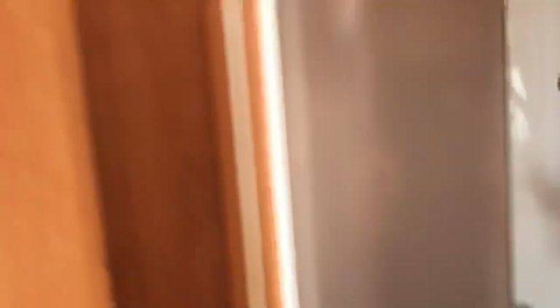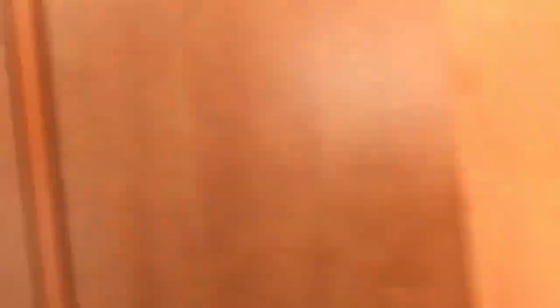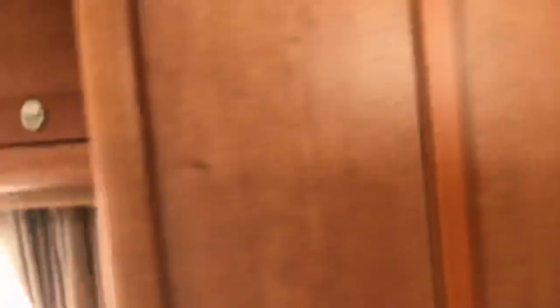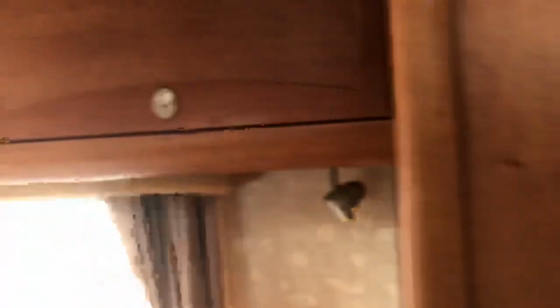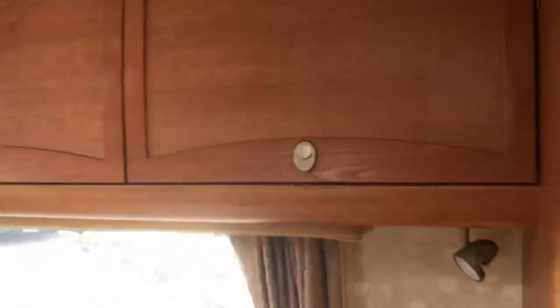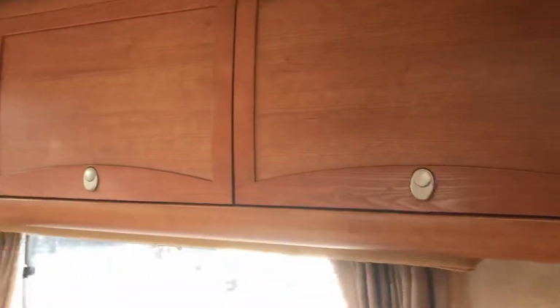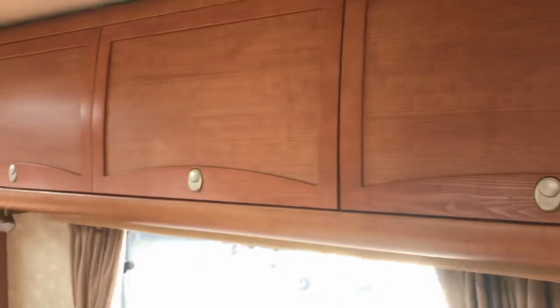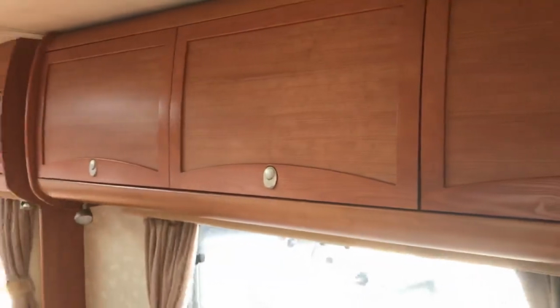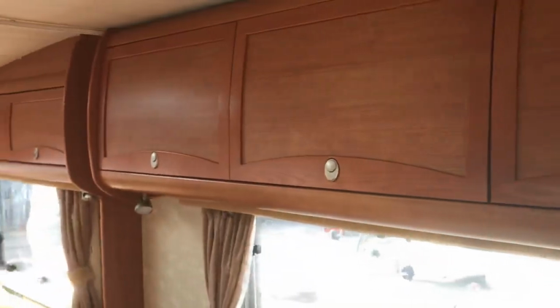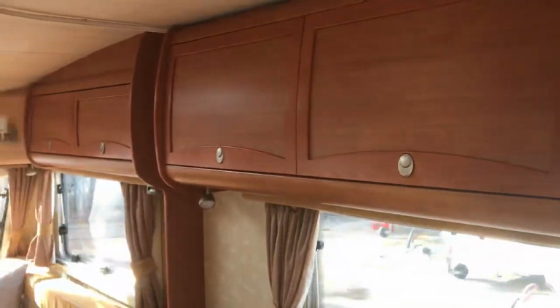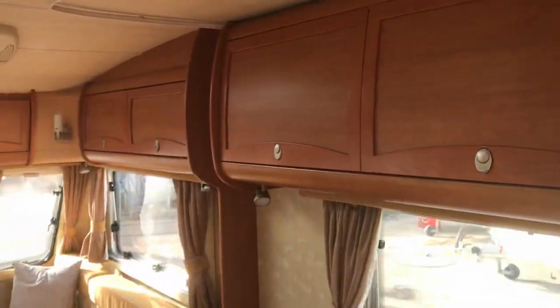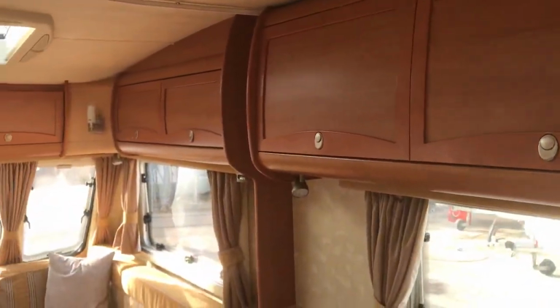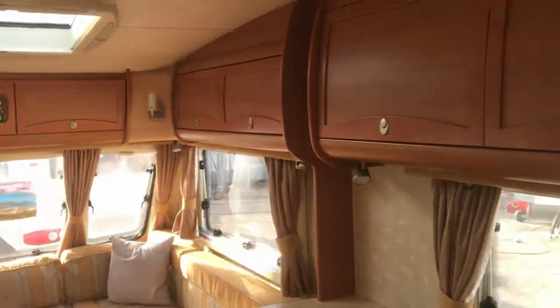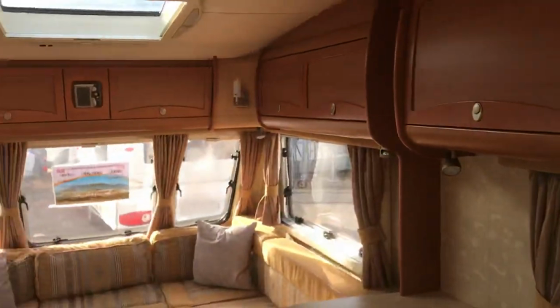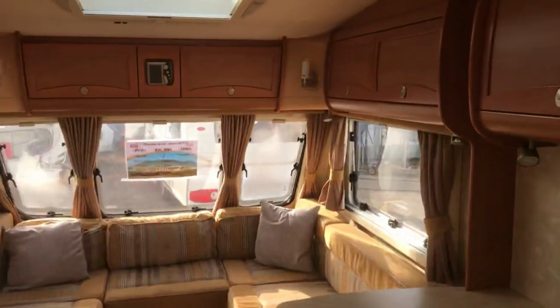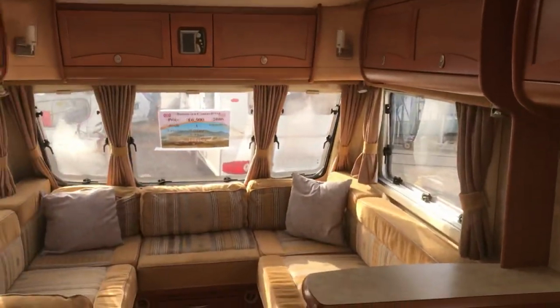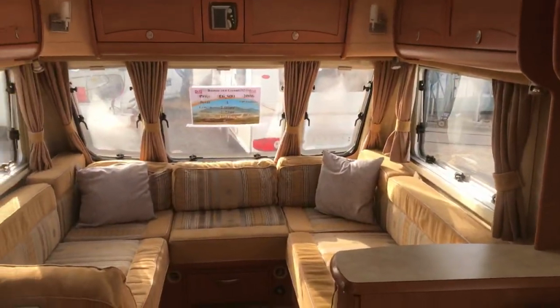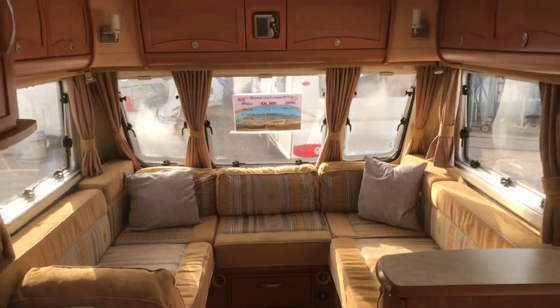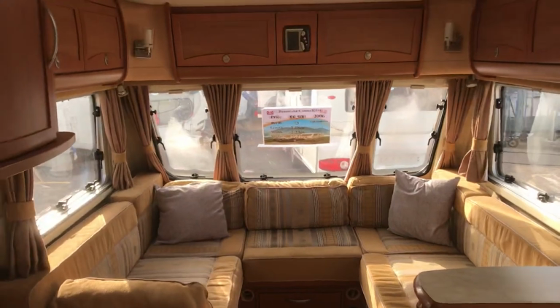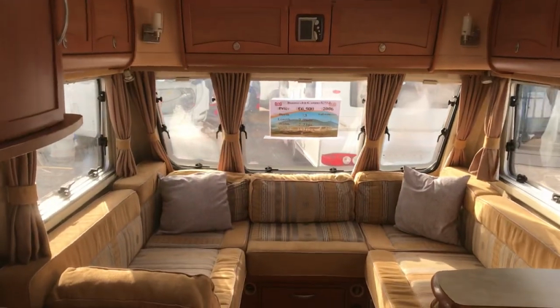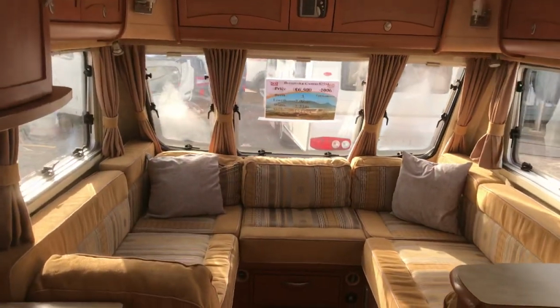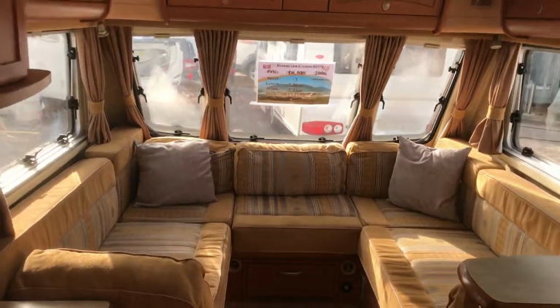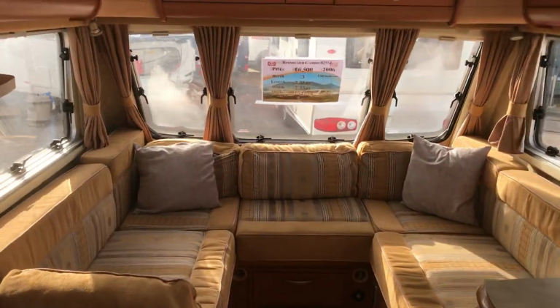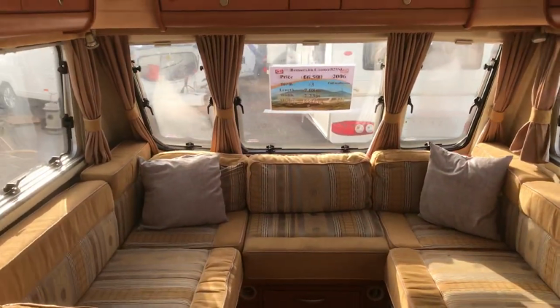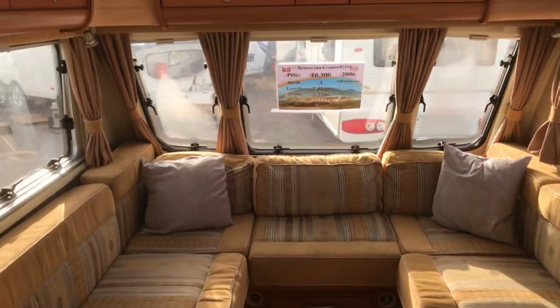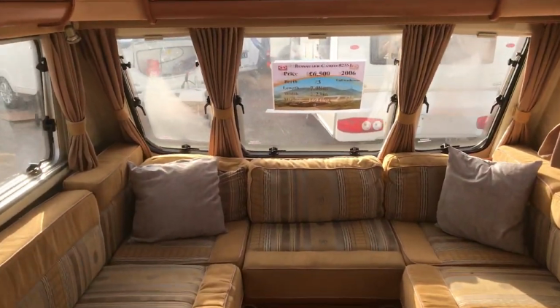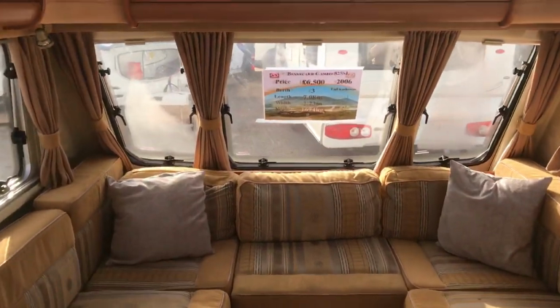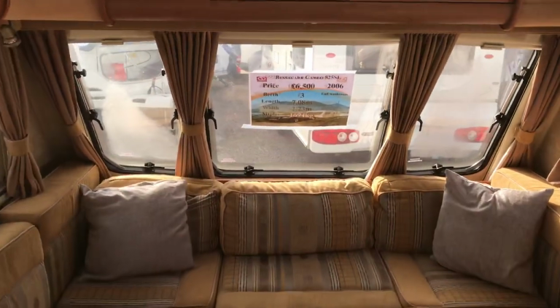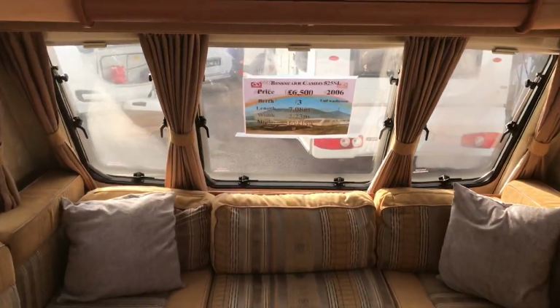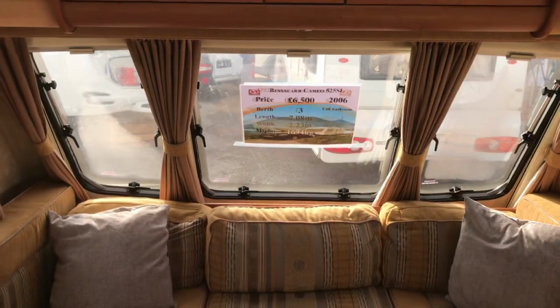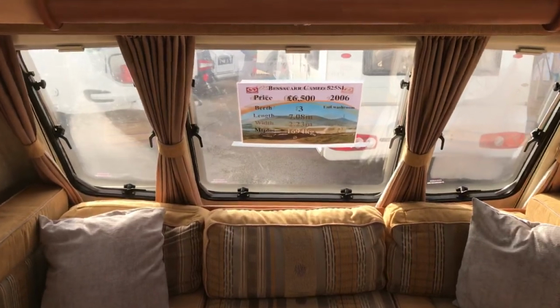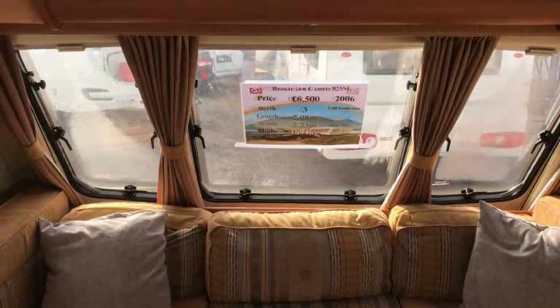An absolutely beautiful caravan — very high spec, very modern looking still for a 2006. With a maximum technical permissible laden mass of 1694.